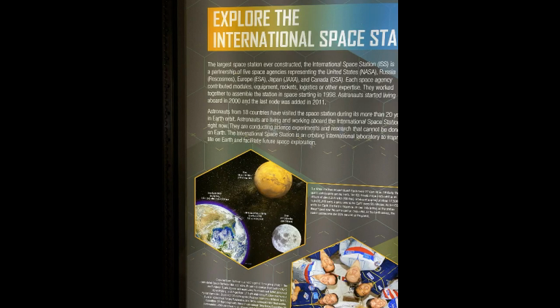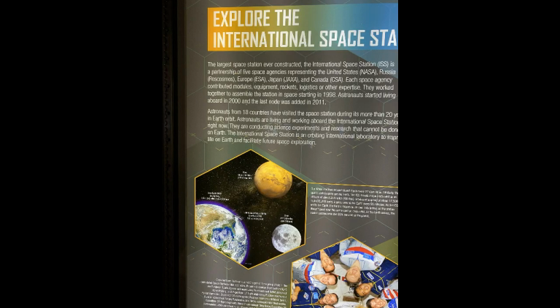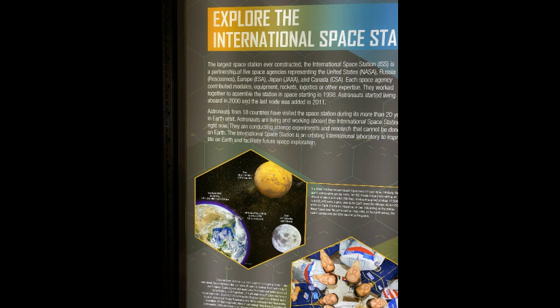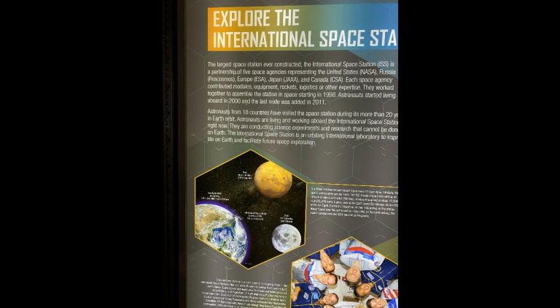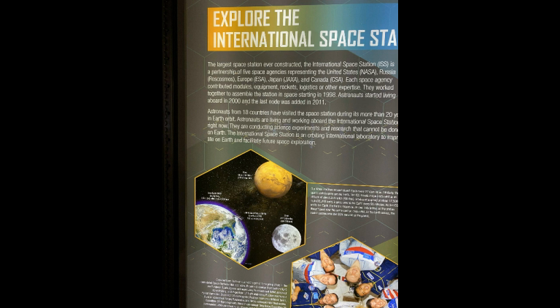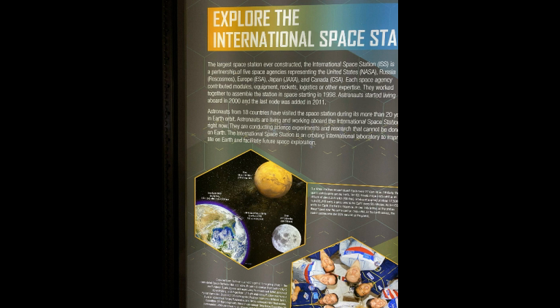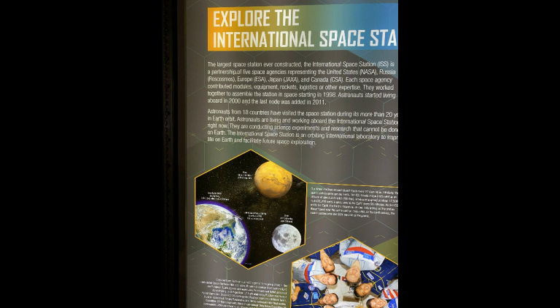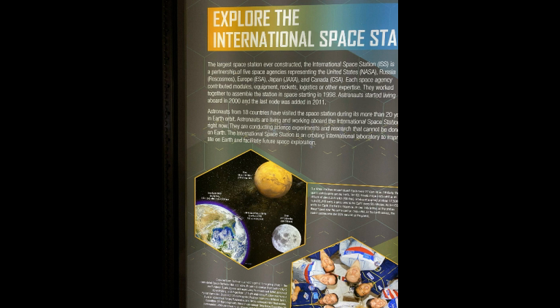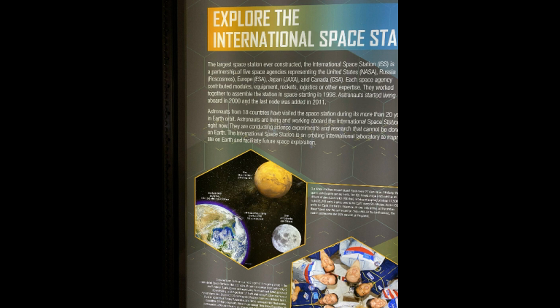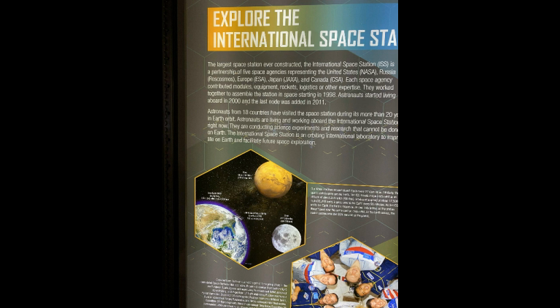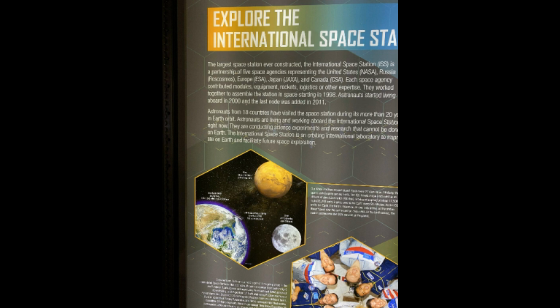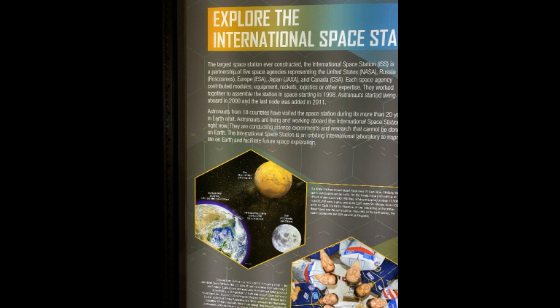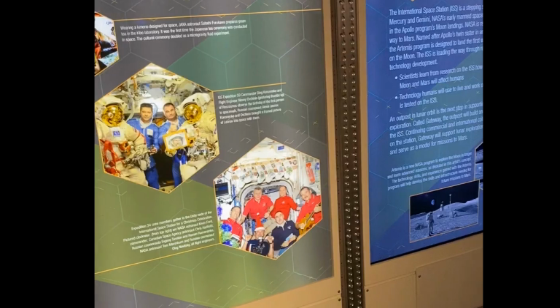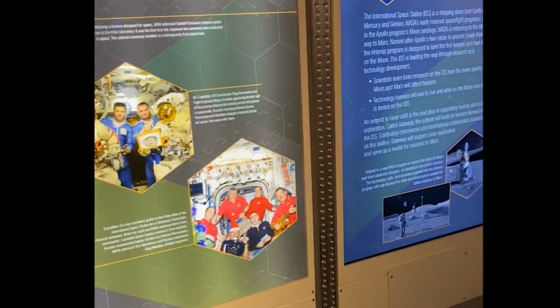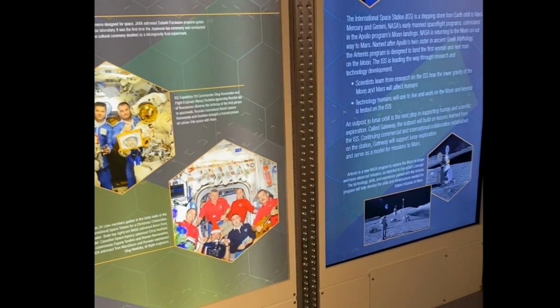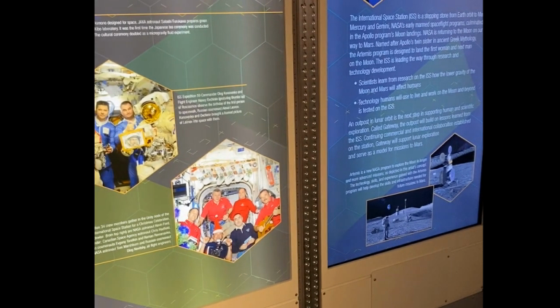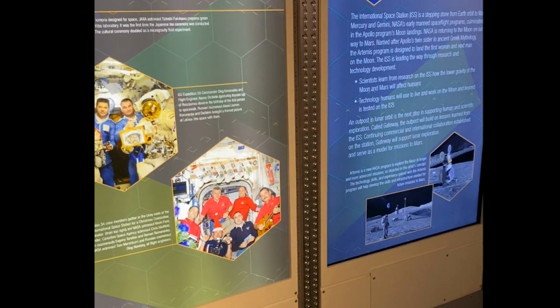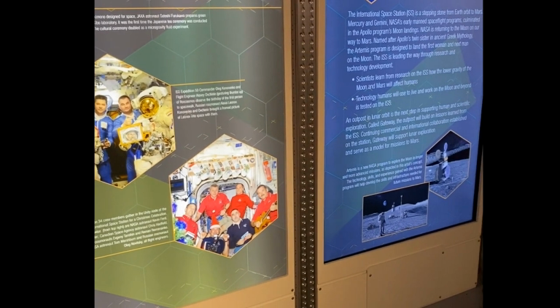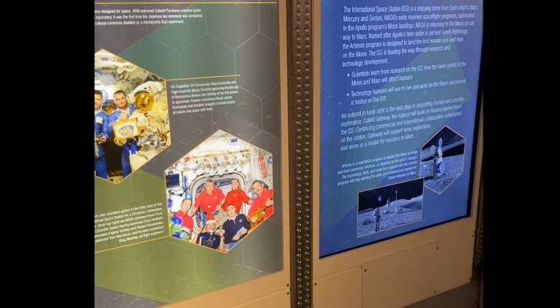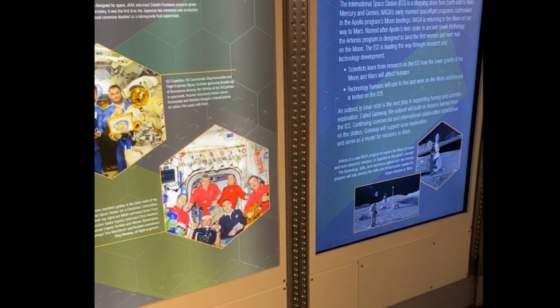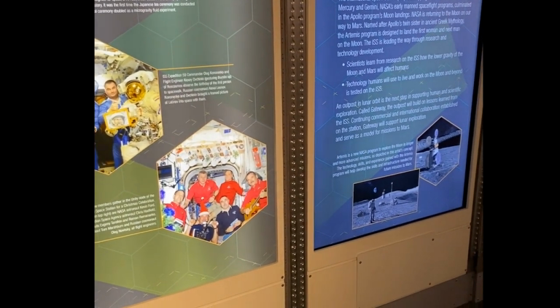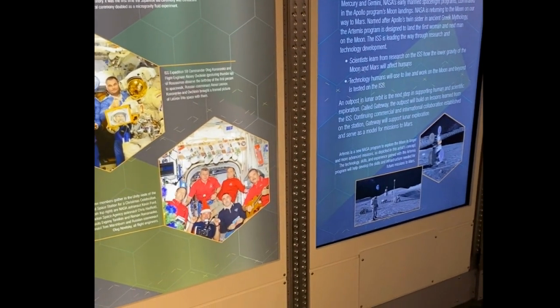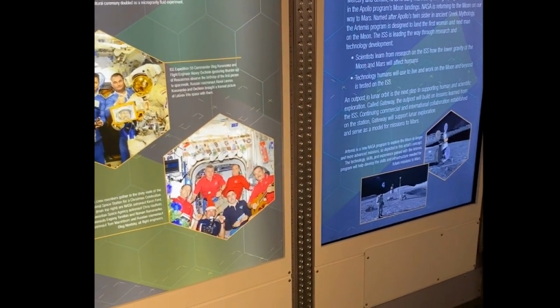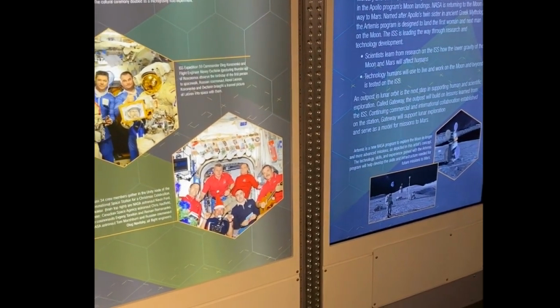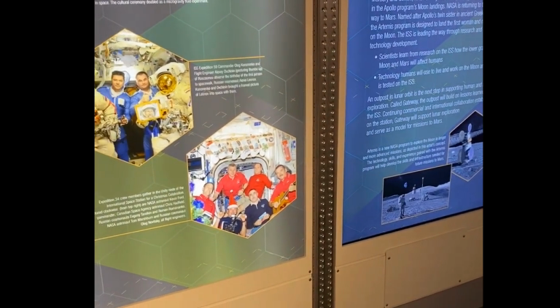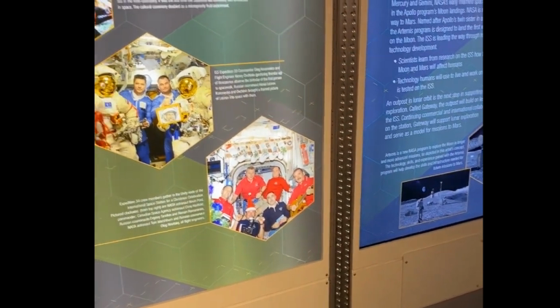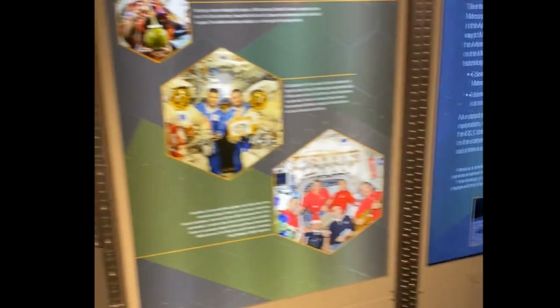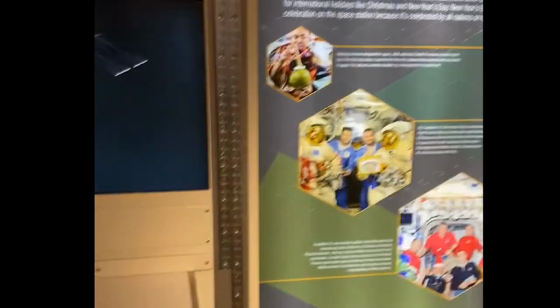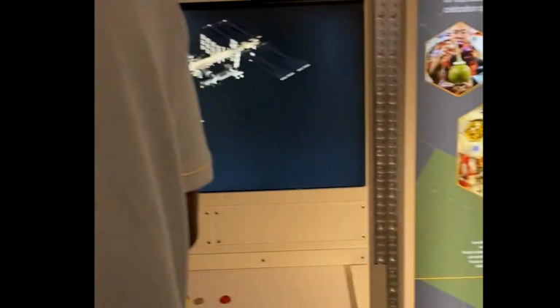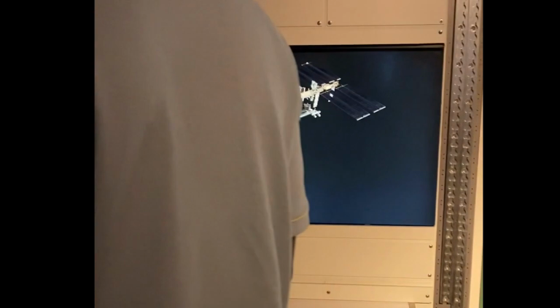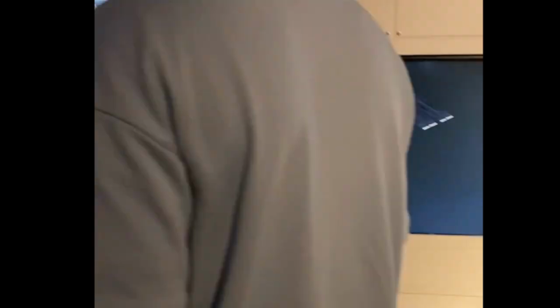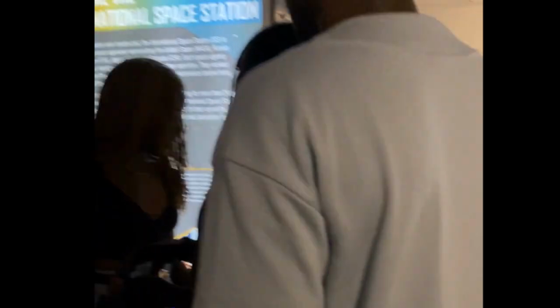The land is about 1,620 acres and this land was mainly donated by Rice University in Houston, Texas.